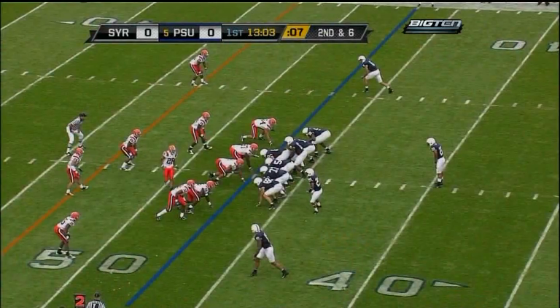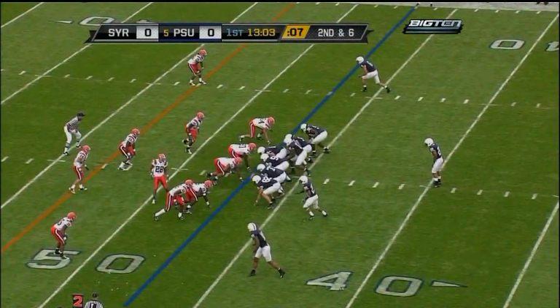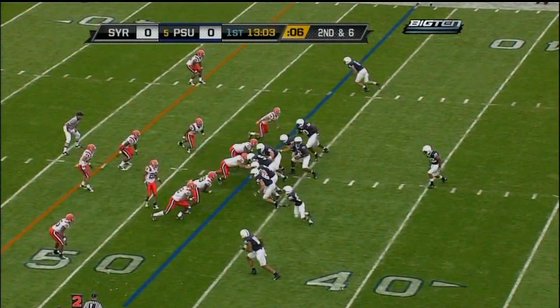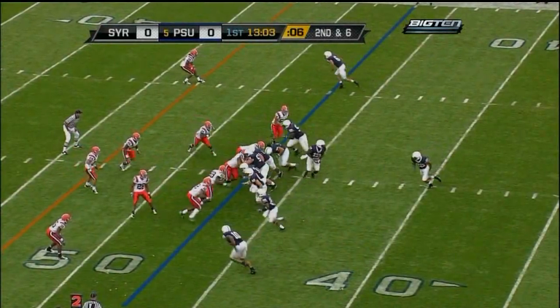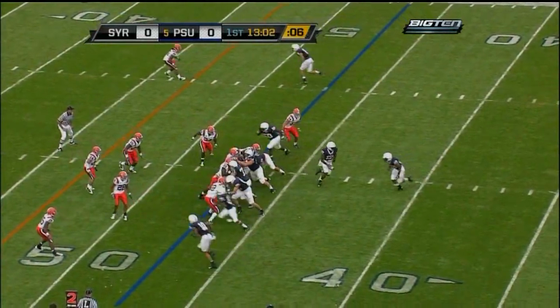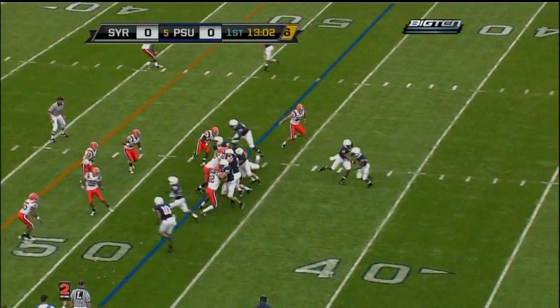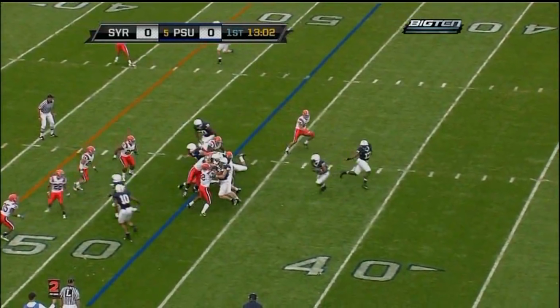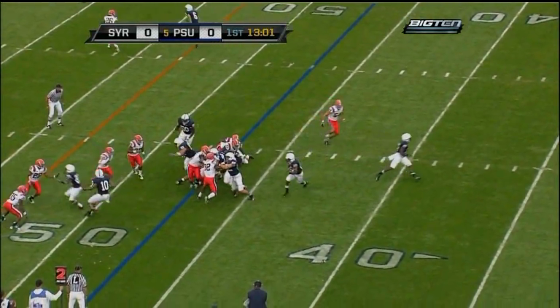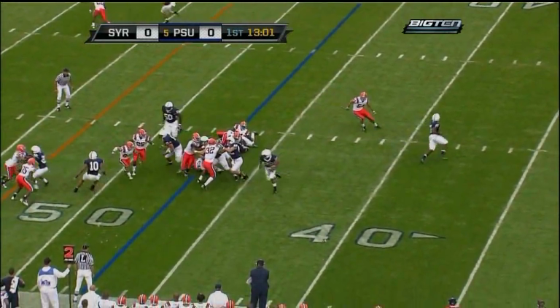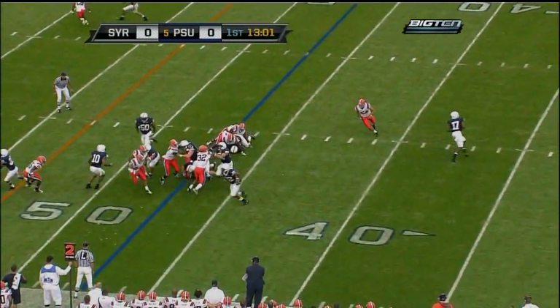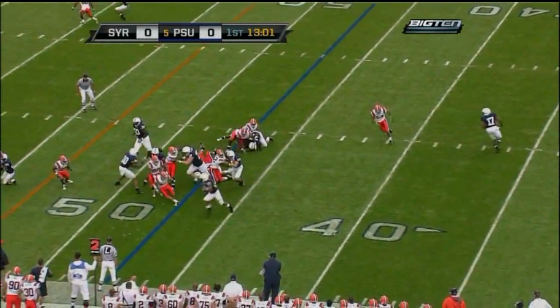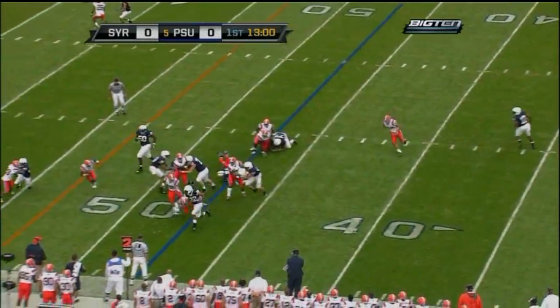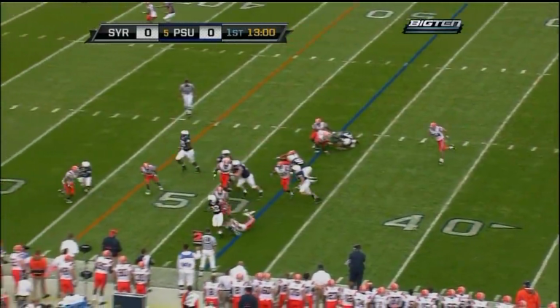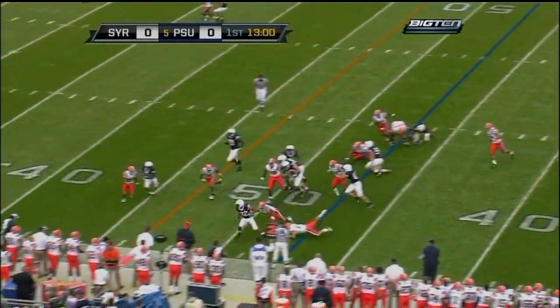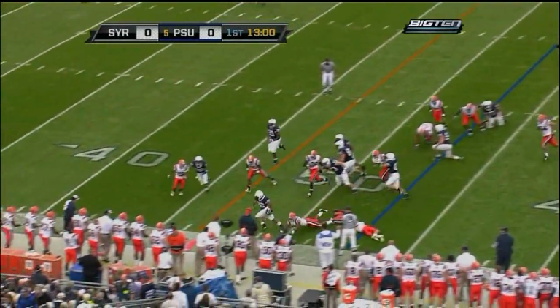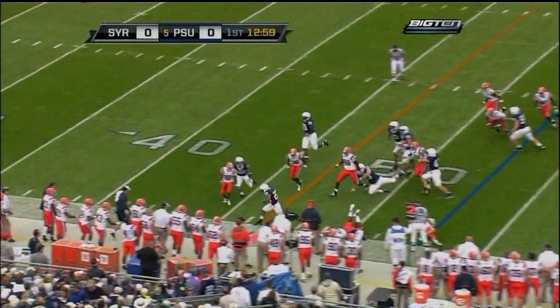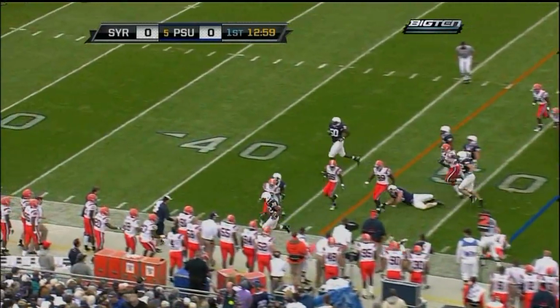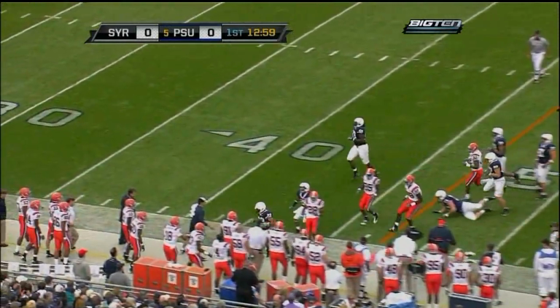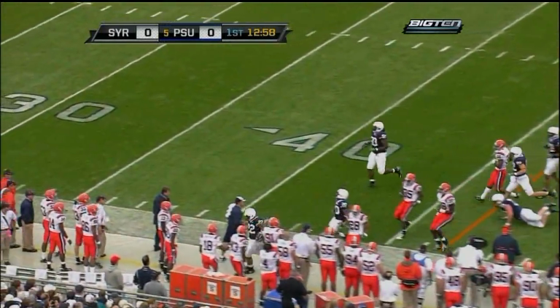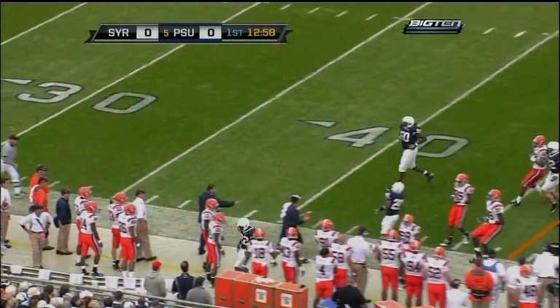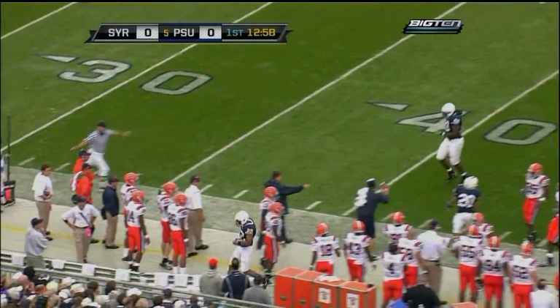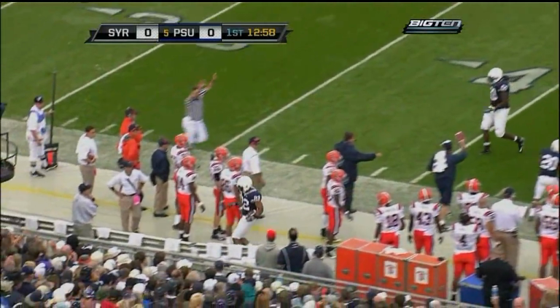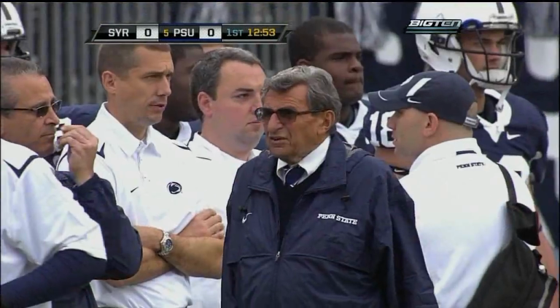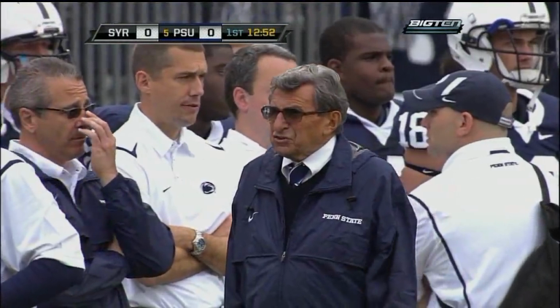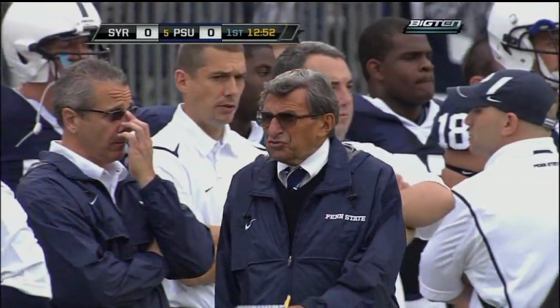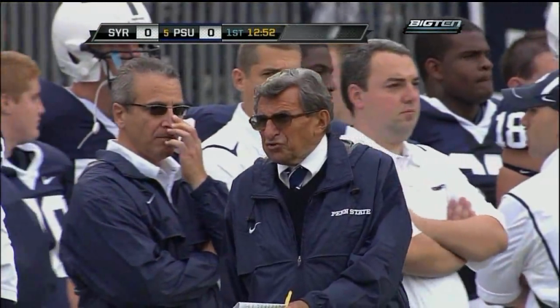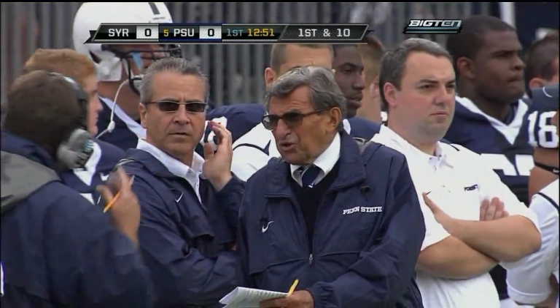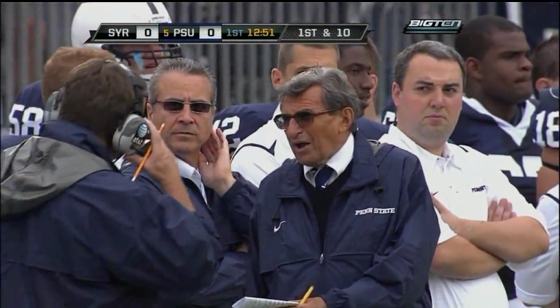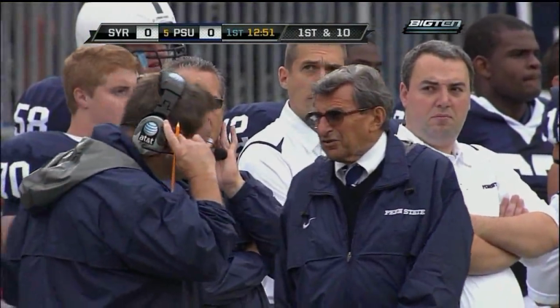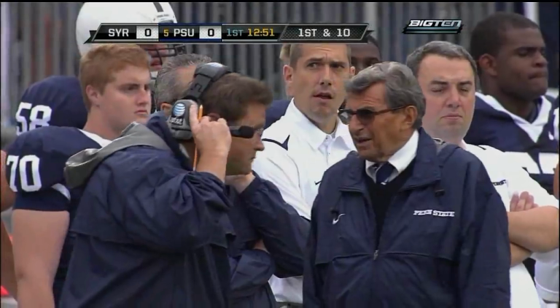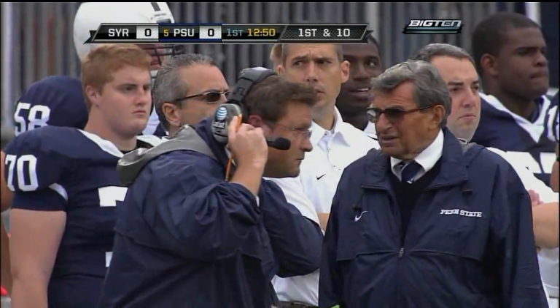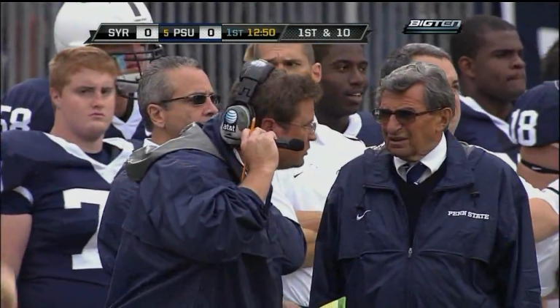One setback, that's Royster. Royster on second and six, swings near side, 45, 50 — Syracuse 47-yard line, that's where he stepped out of bounds.